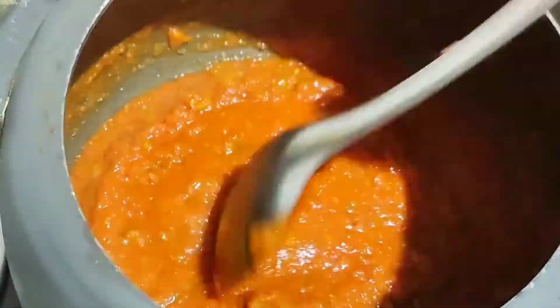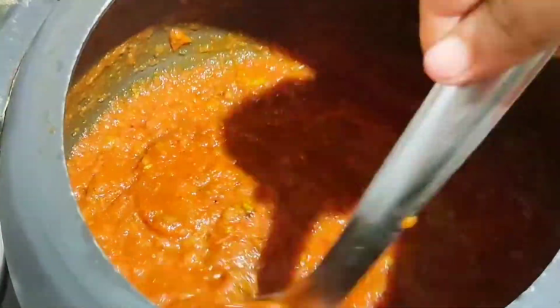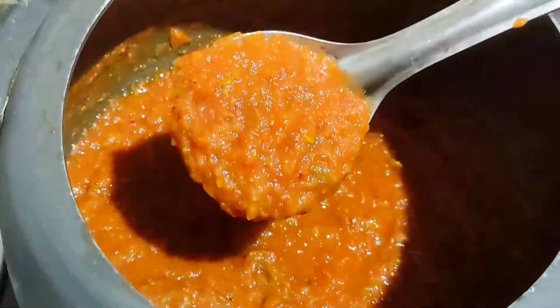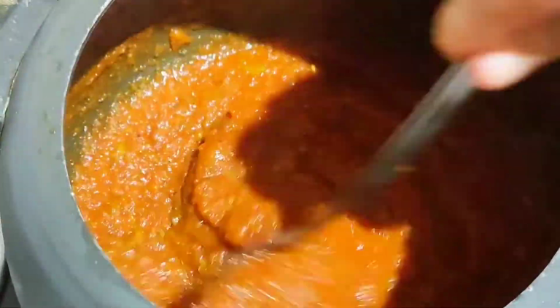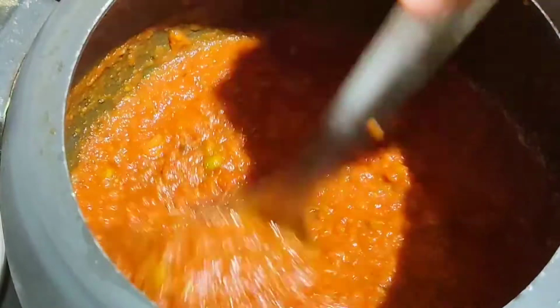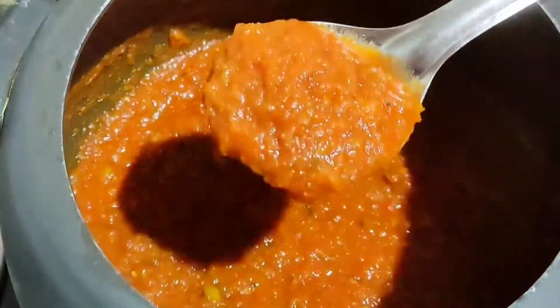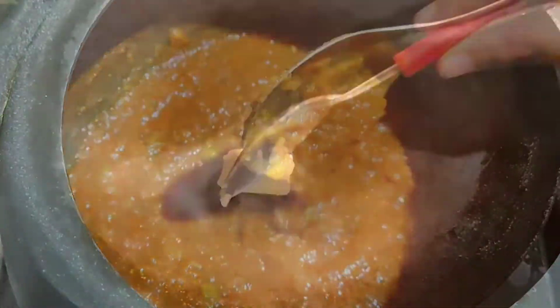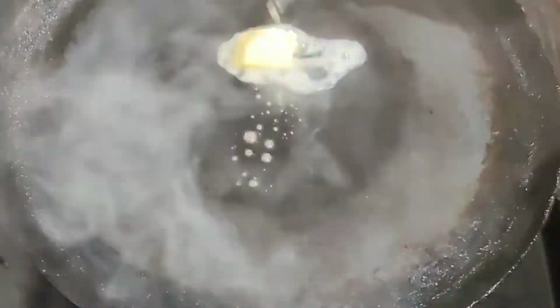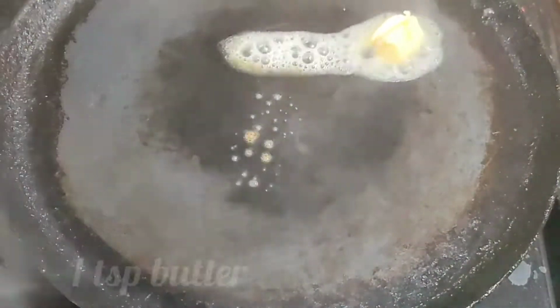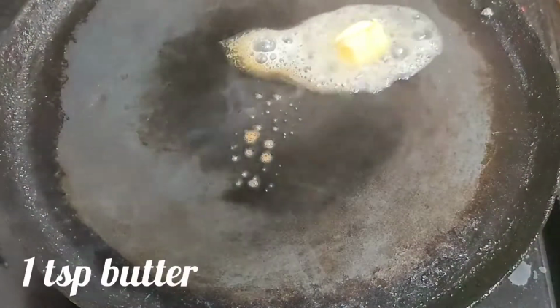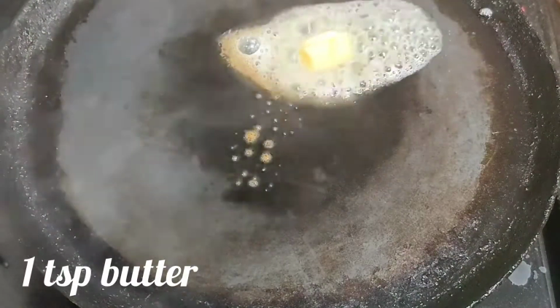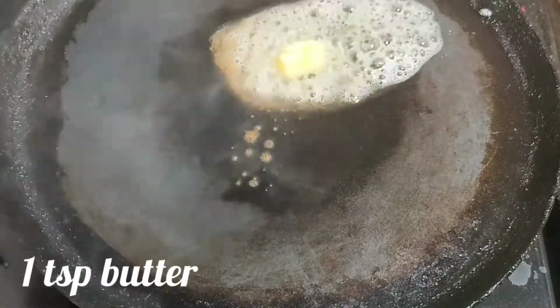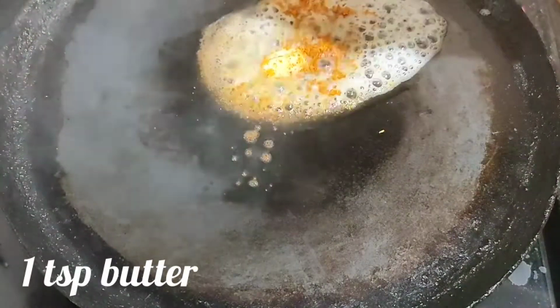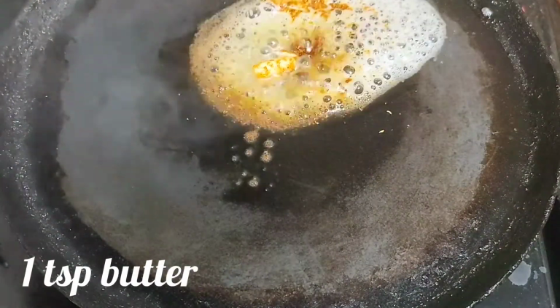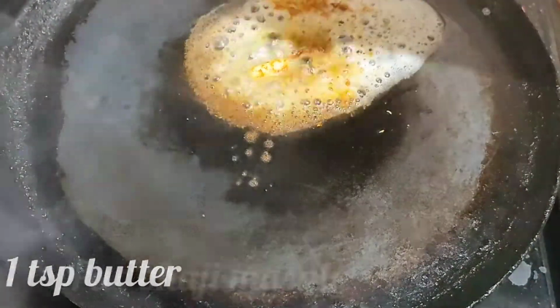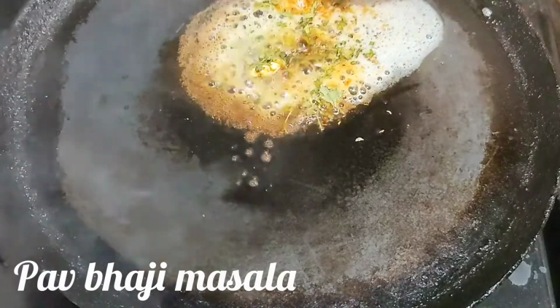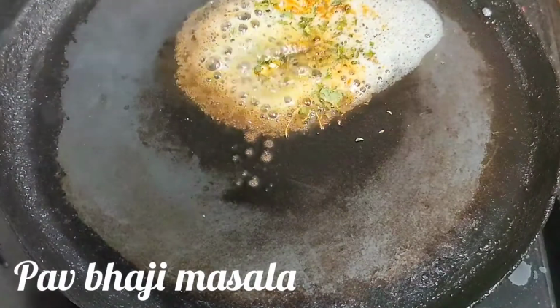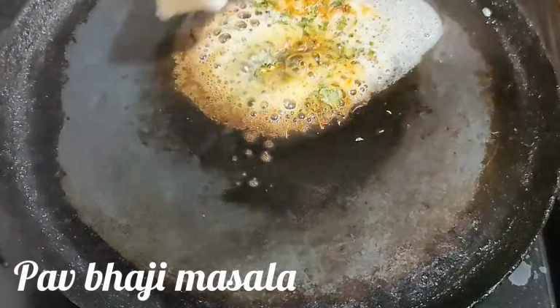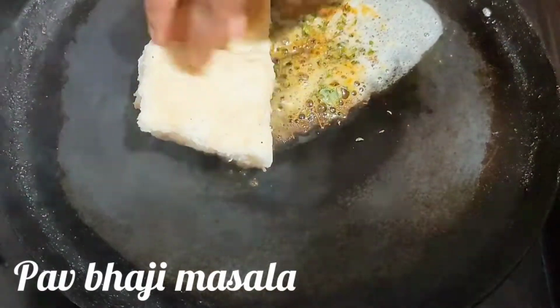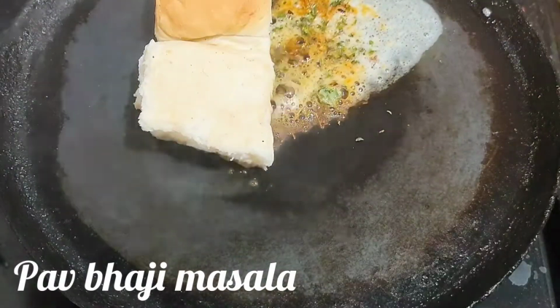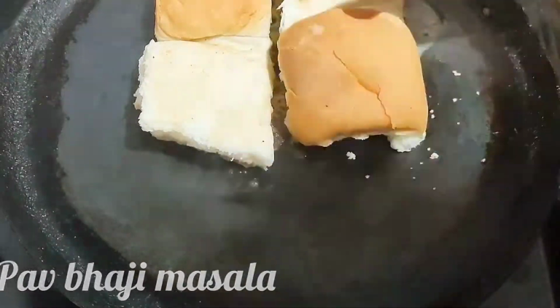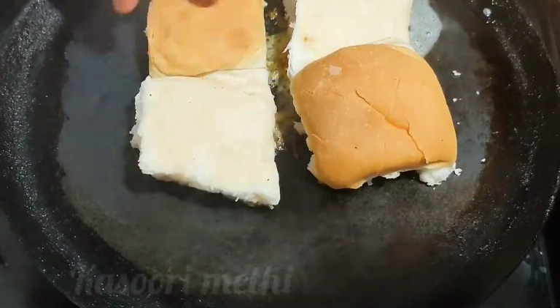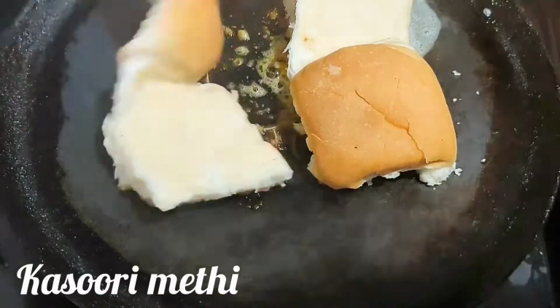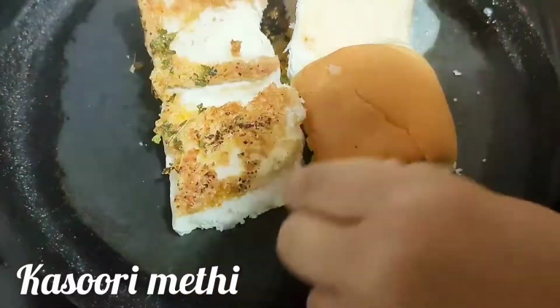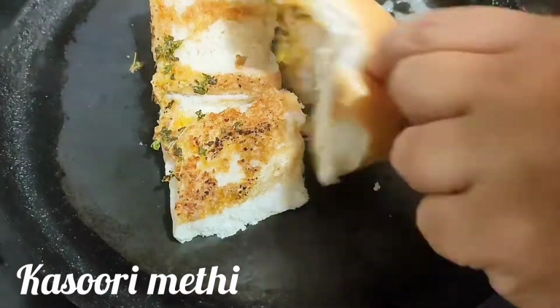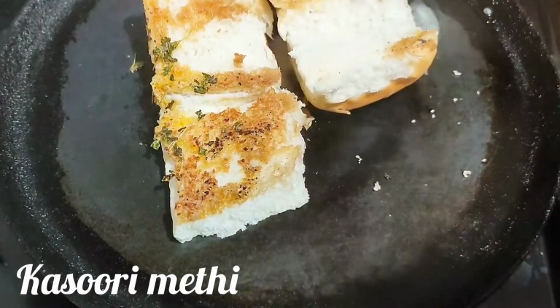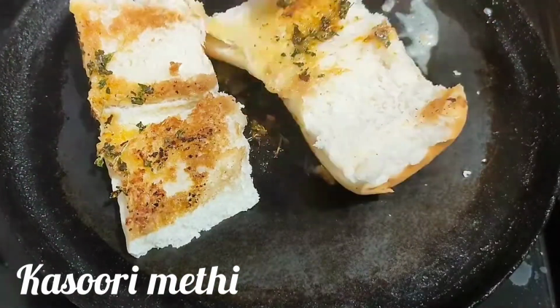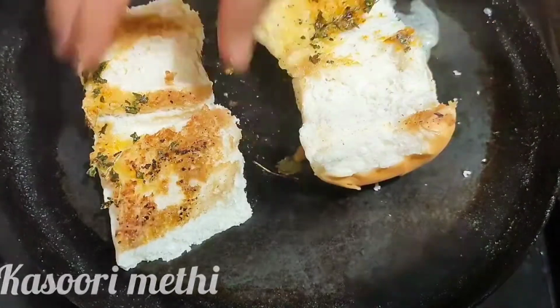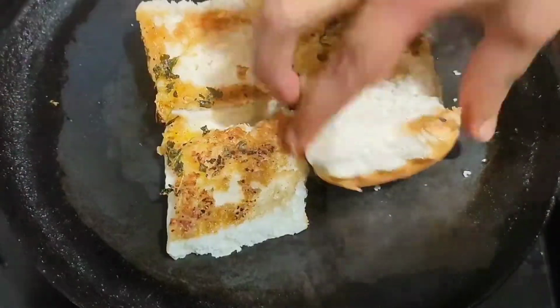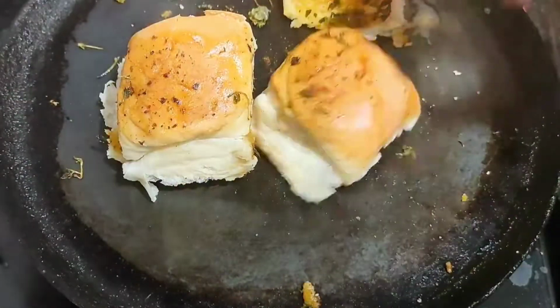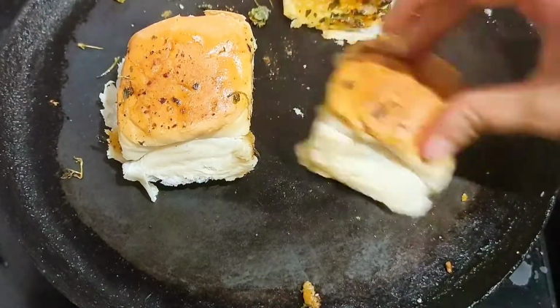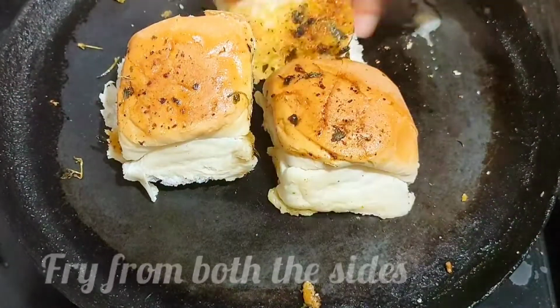And that's it — our instant pav bhaji is ready to serve! On a hot tawa, add 1 tbsp of butter, sprinkle some pav bhaji masala, and you can add kasuri methi or coriander leaves. Fry the pavs from both sides.